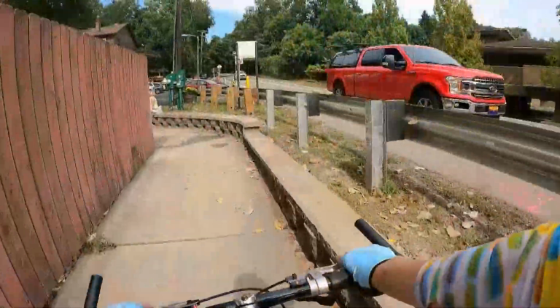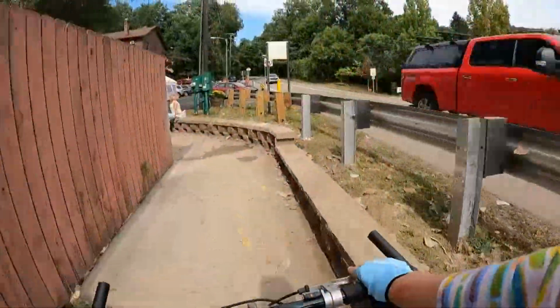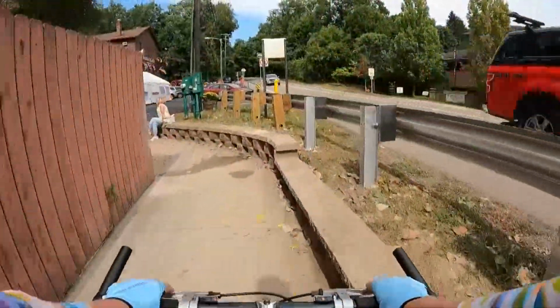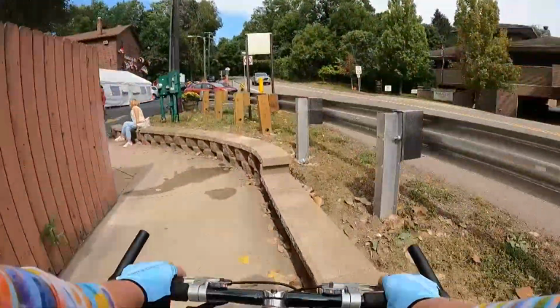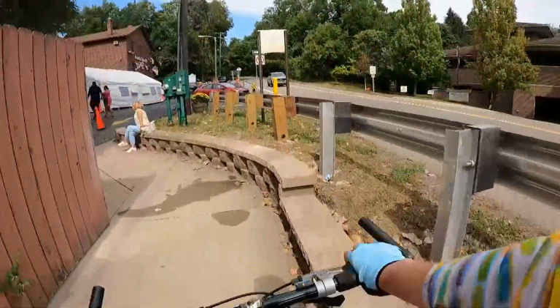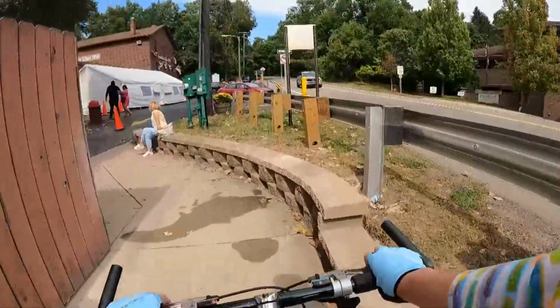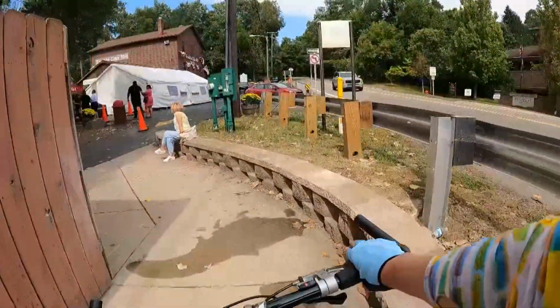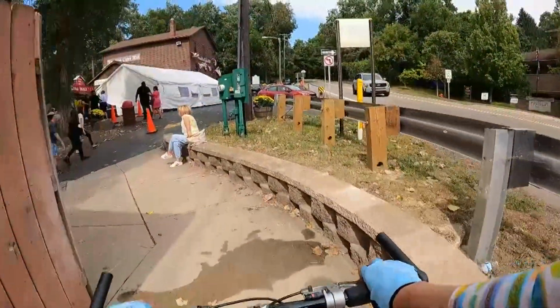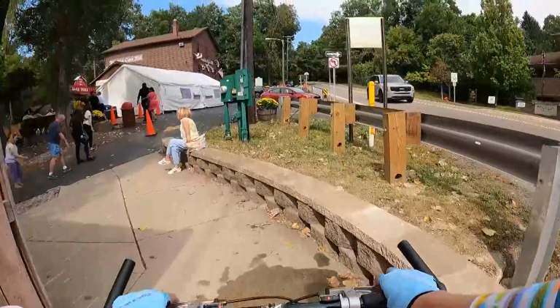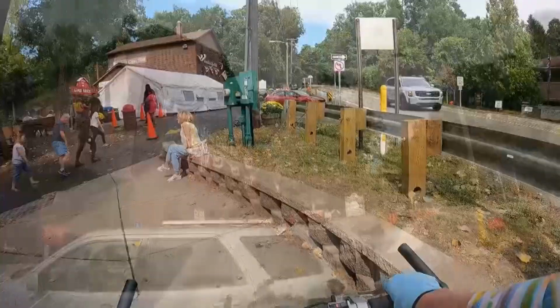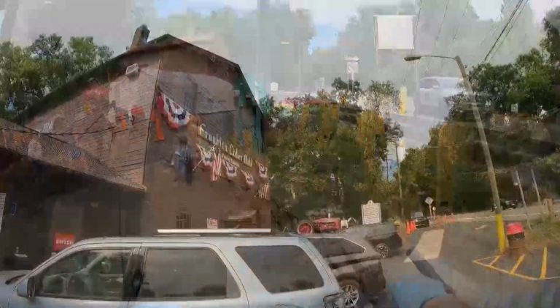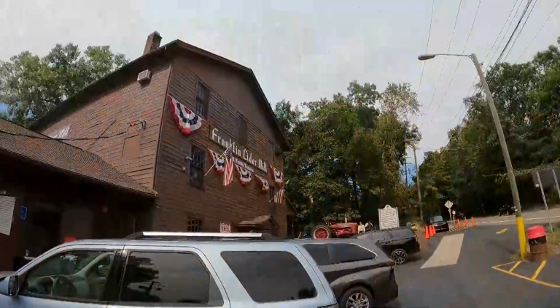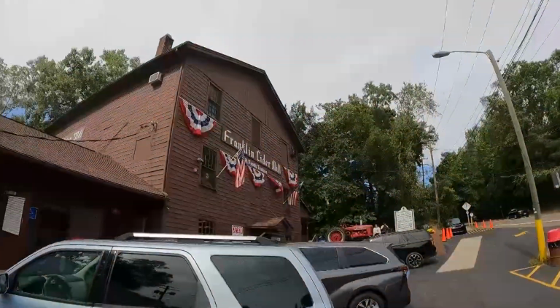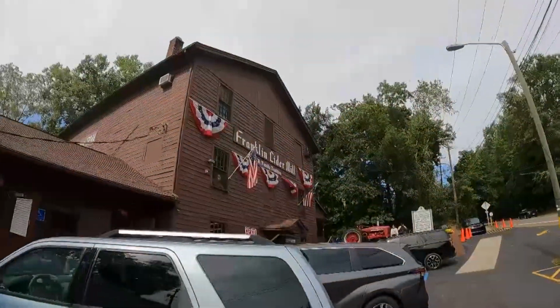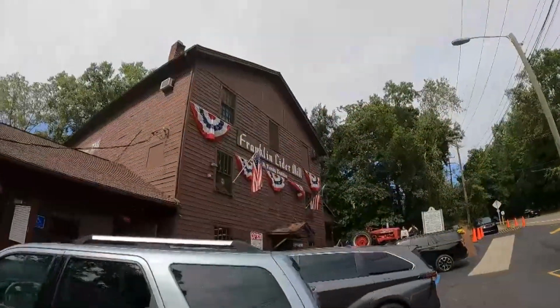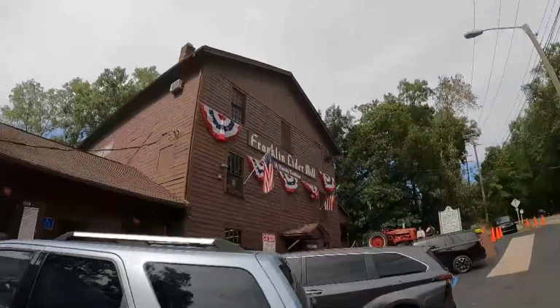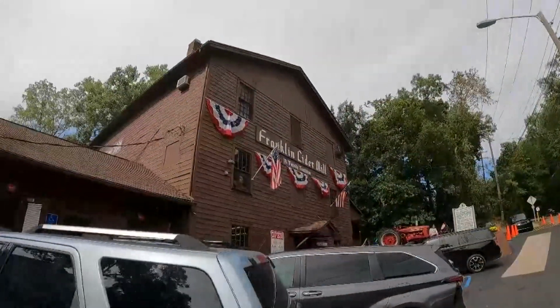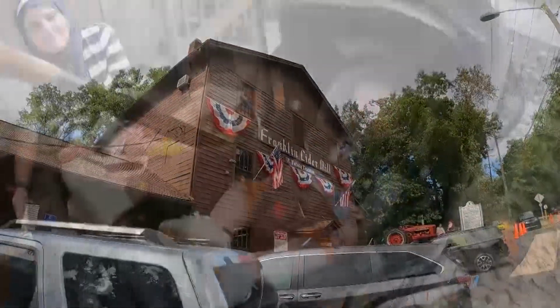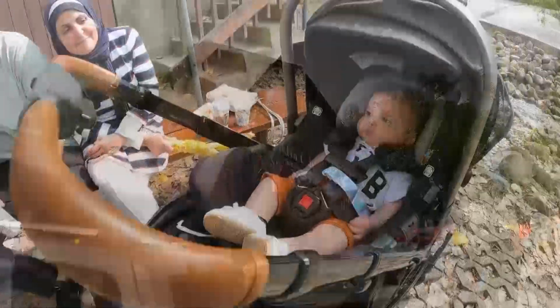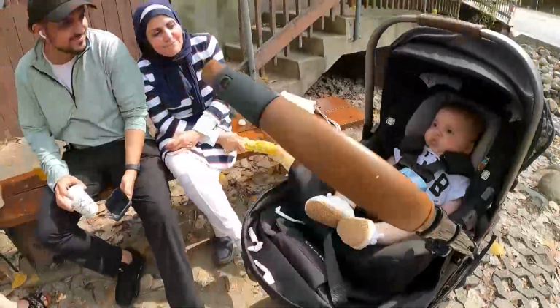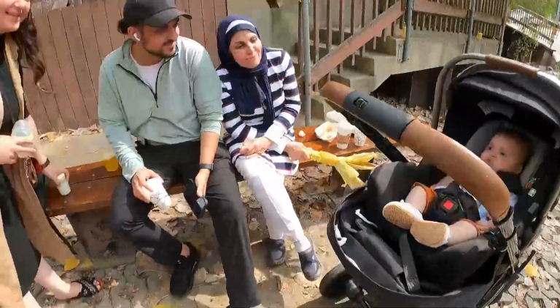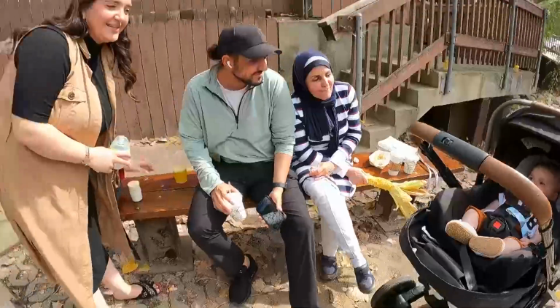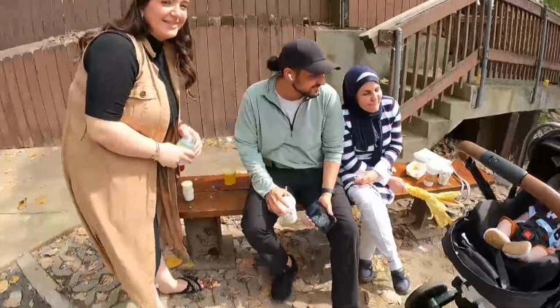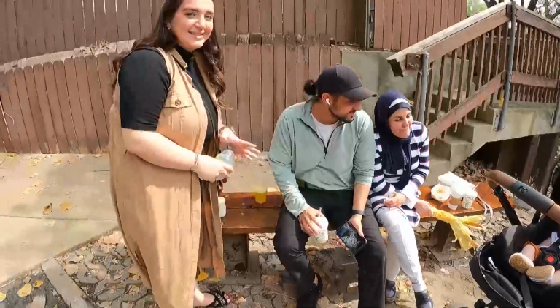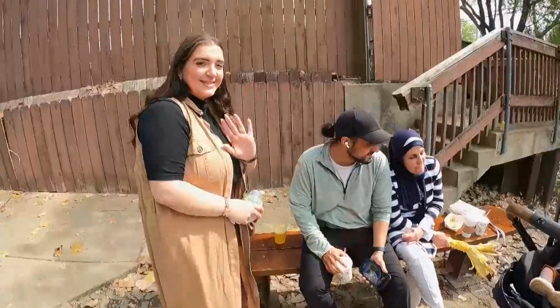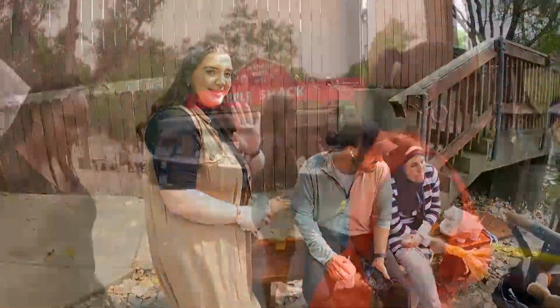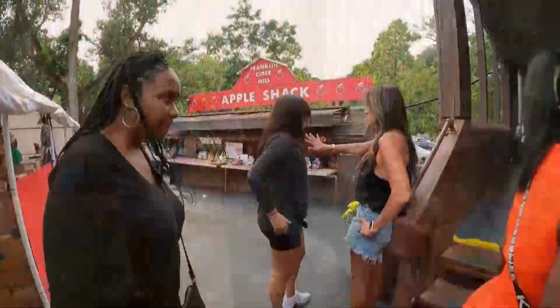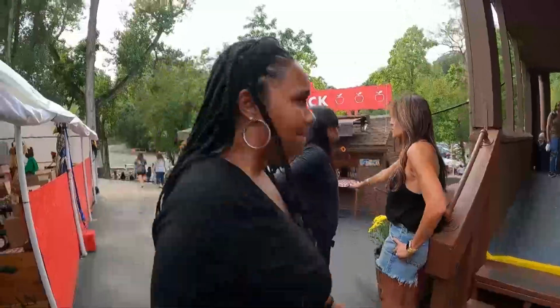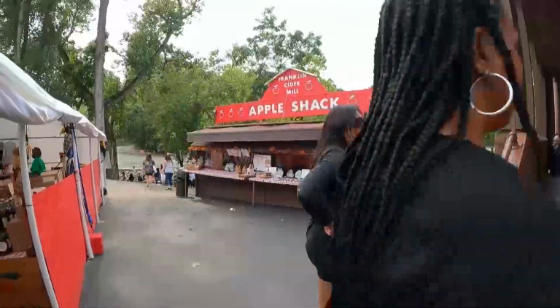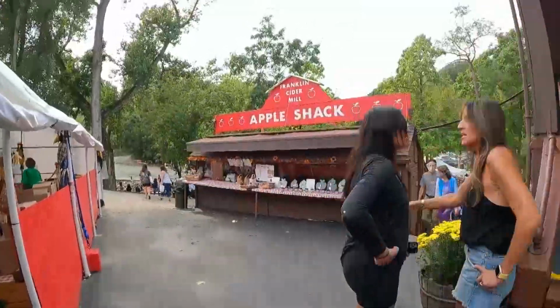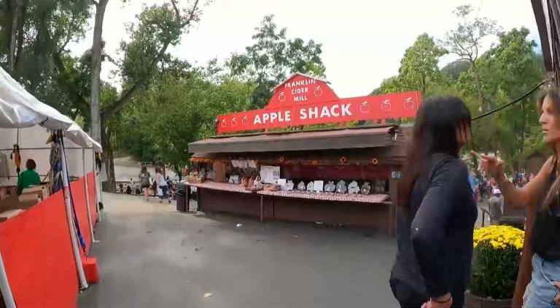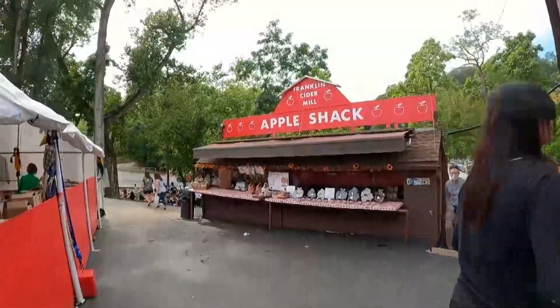We've arrived at the Franklin Cider Mill, located at the southwestern-most corner of Bloomfield Township, open from Labor Day through the Sunday after Thanksgiving. There's nothing that says fall like cider and donuts.